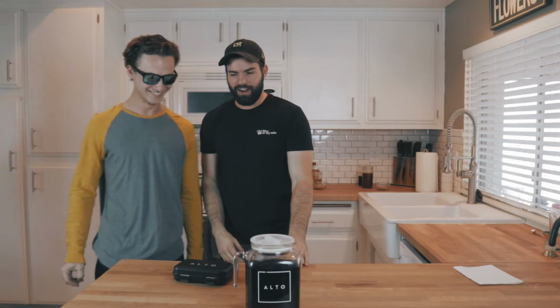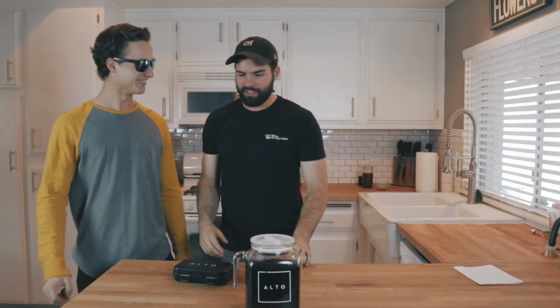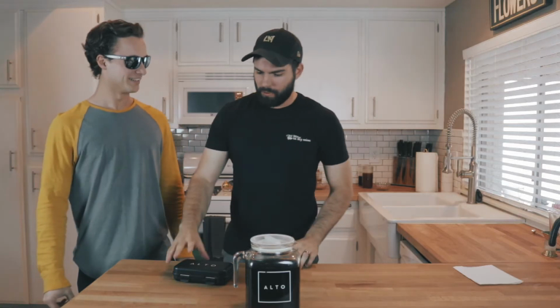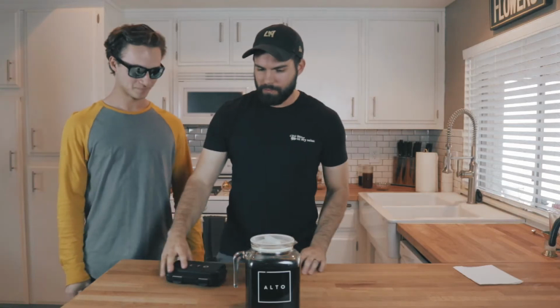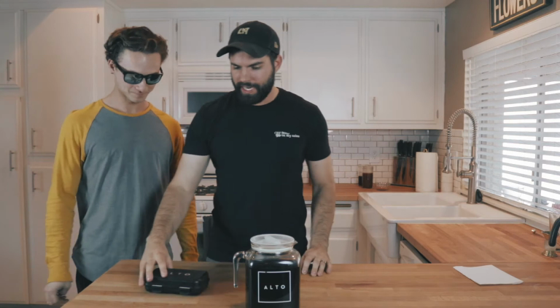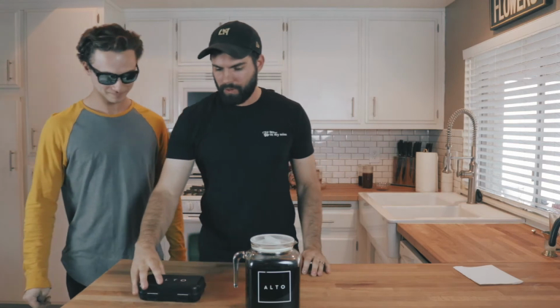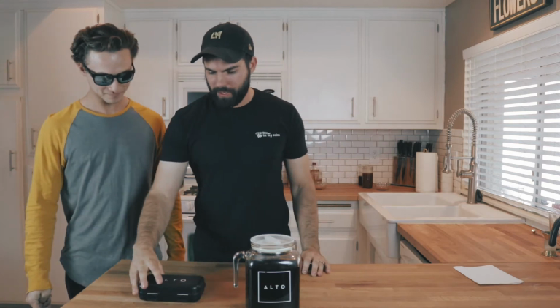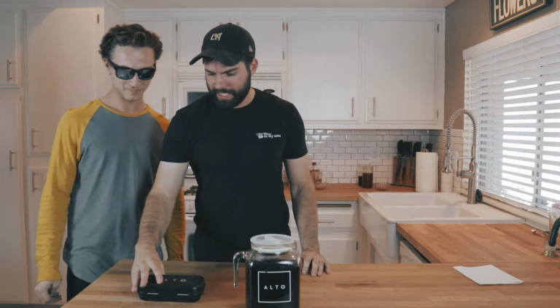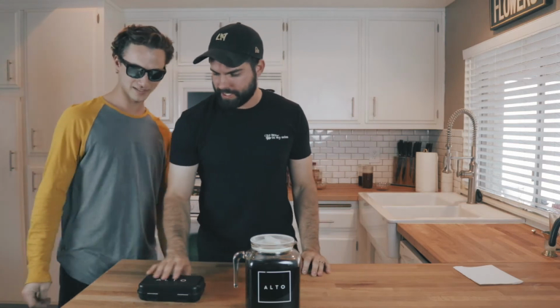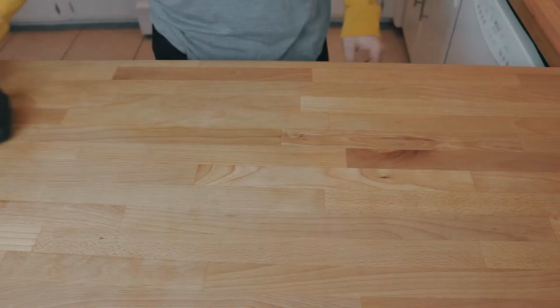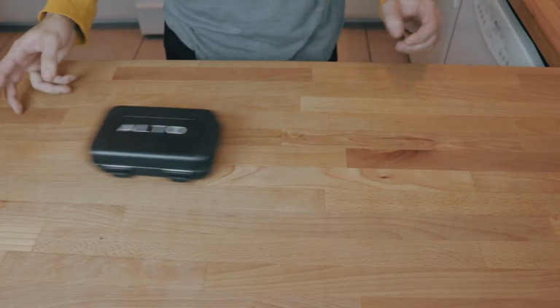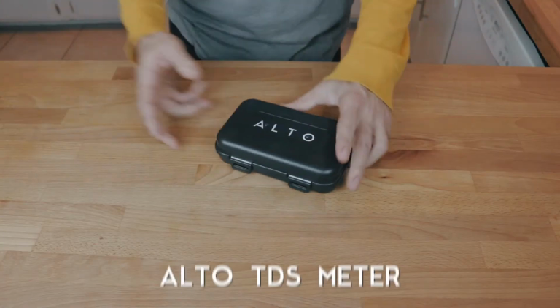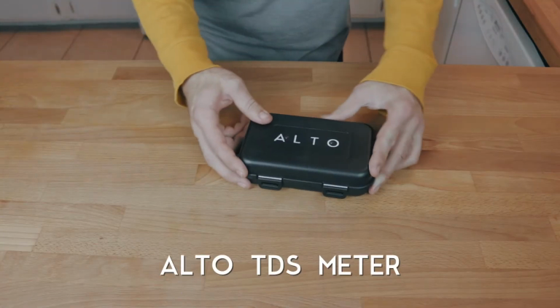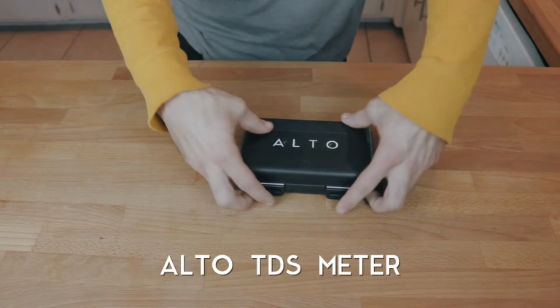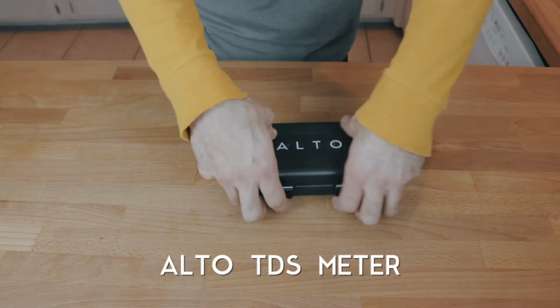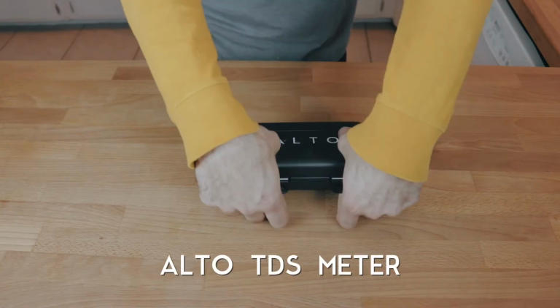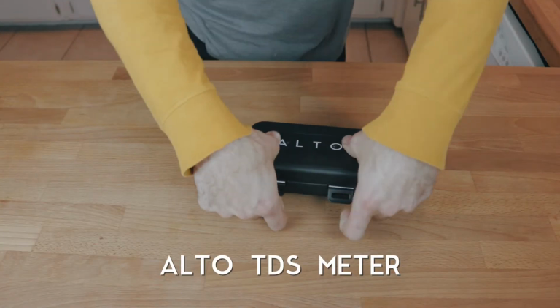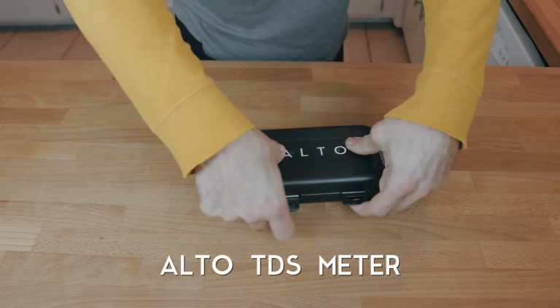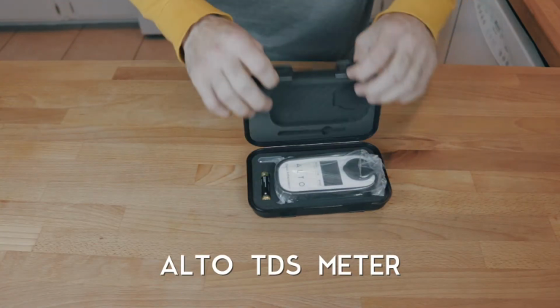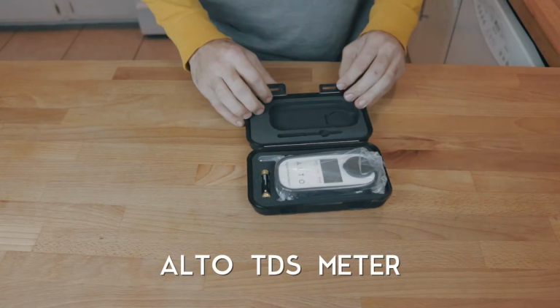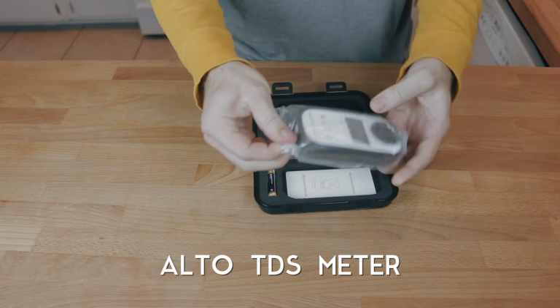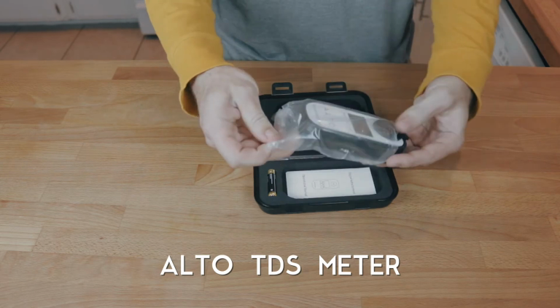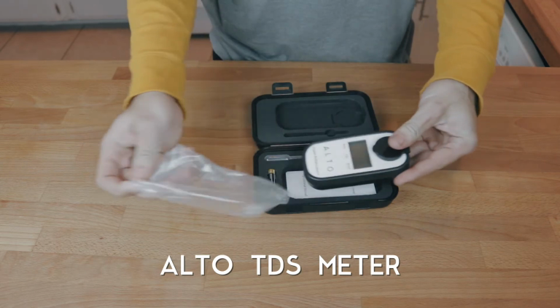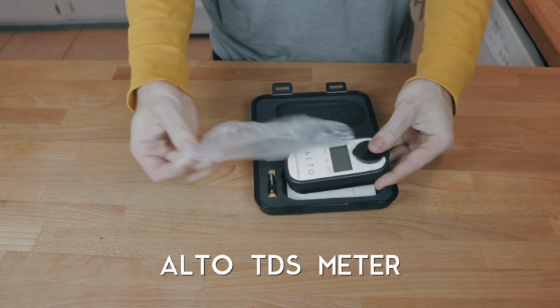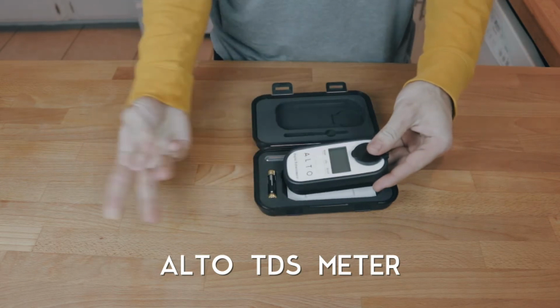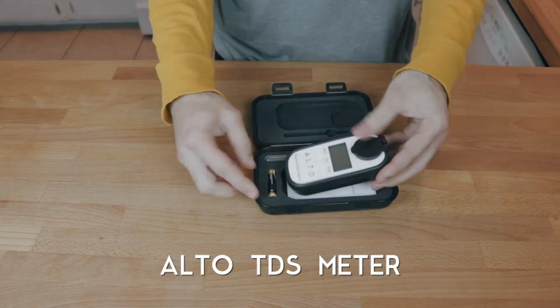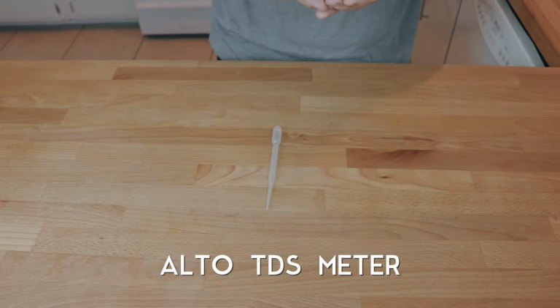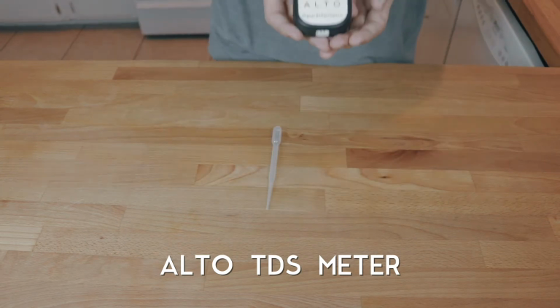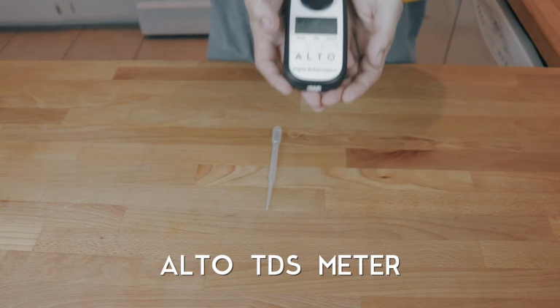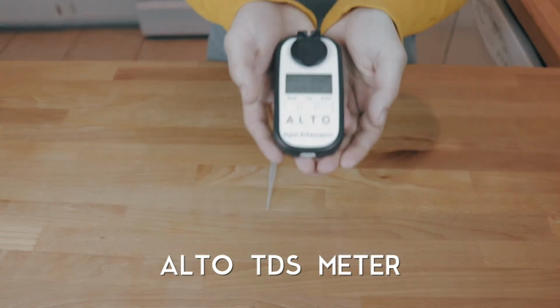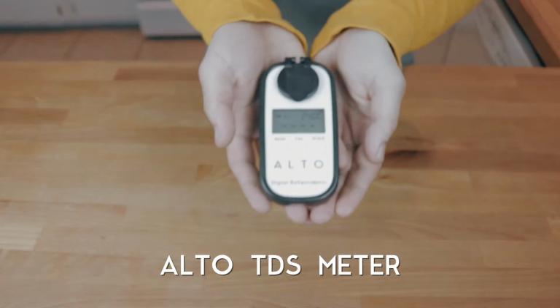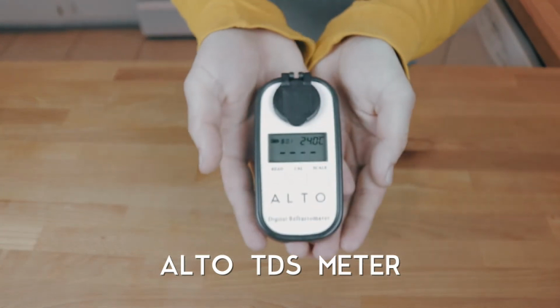Arthur, what did you bring here? What is this? This is our TDS meter, used to help you check consistency throughout your batches and to see how strong your brew is.